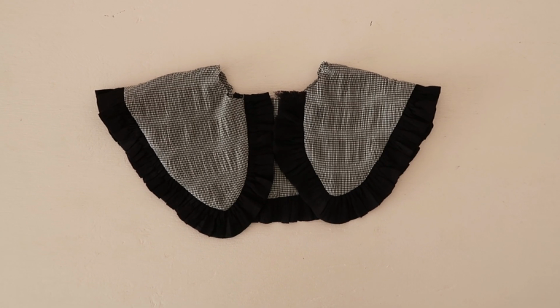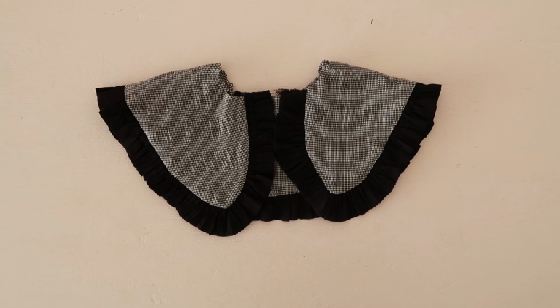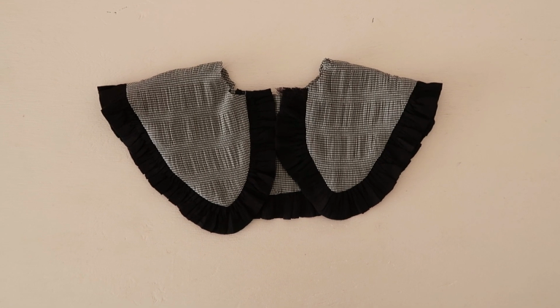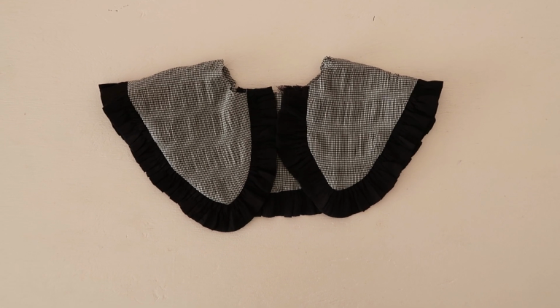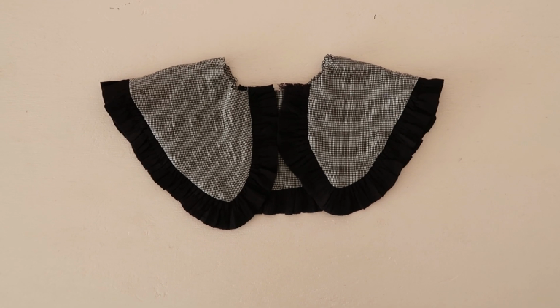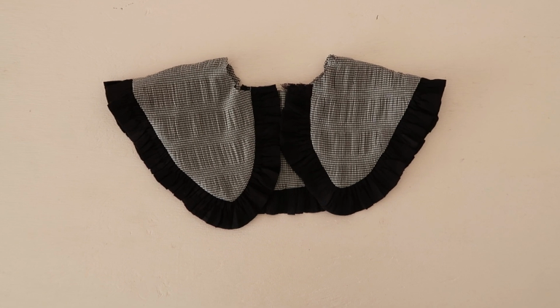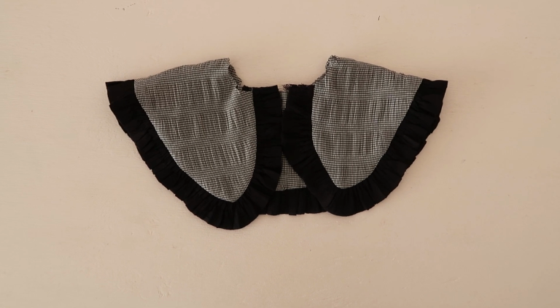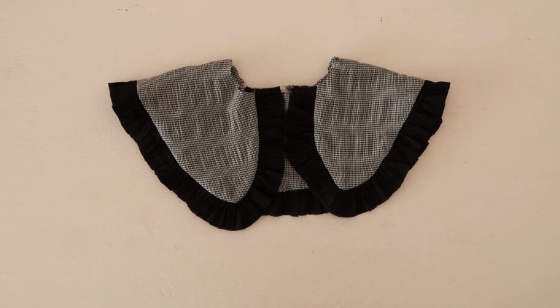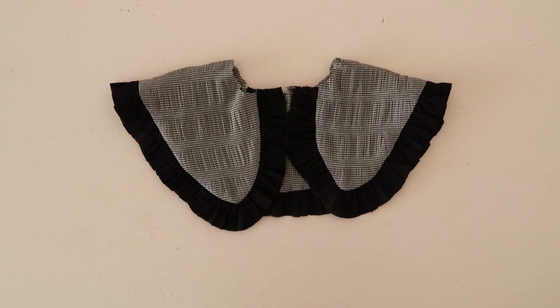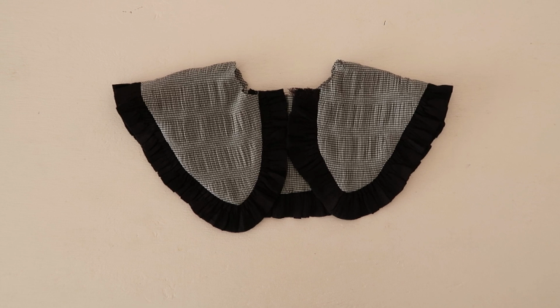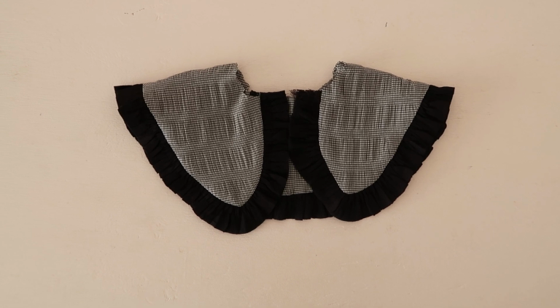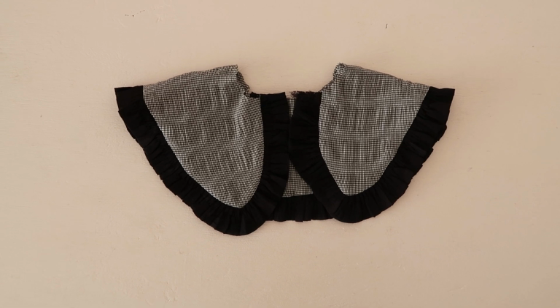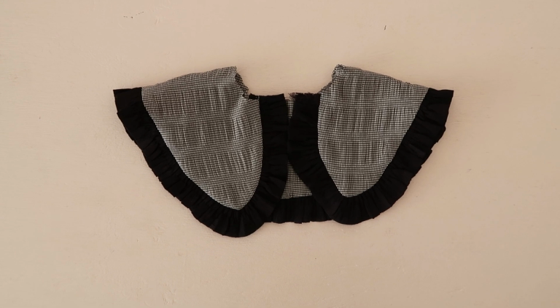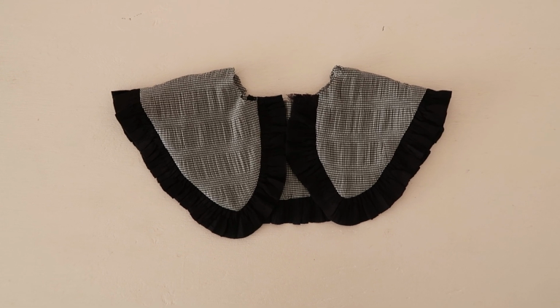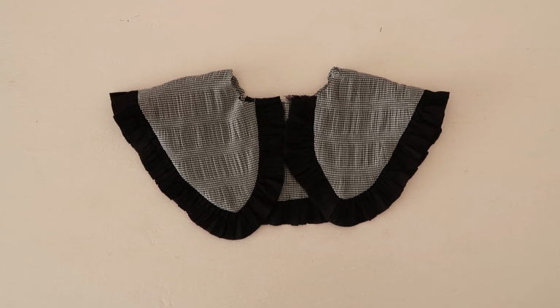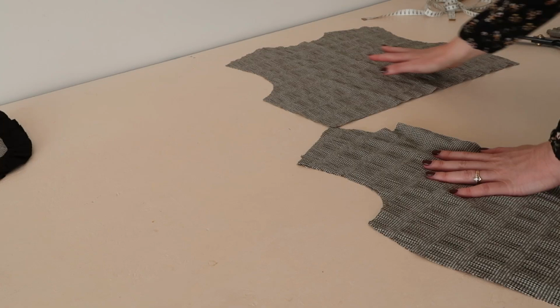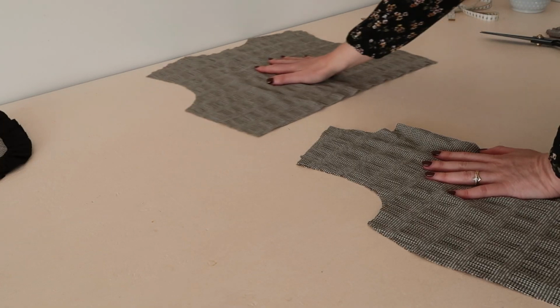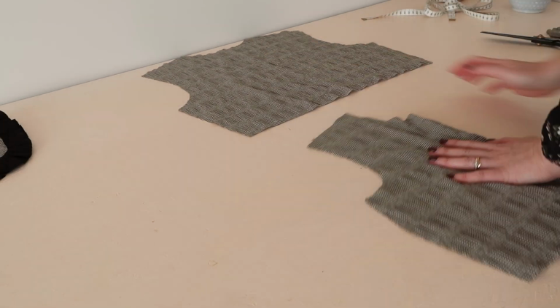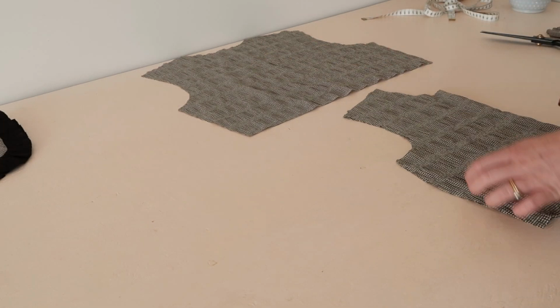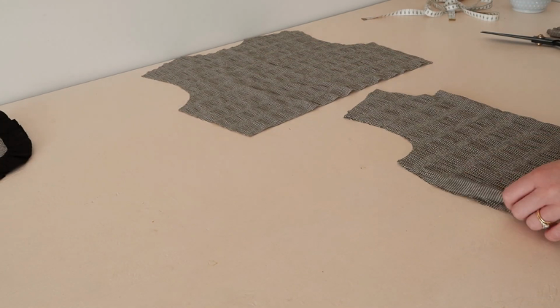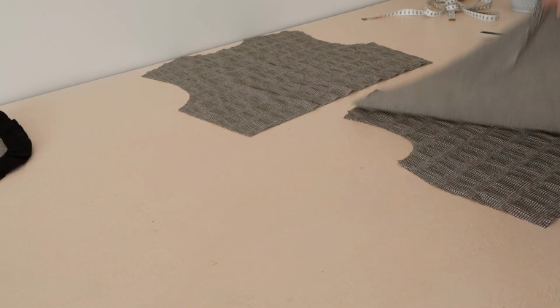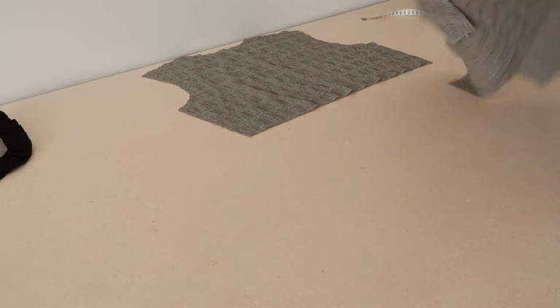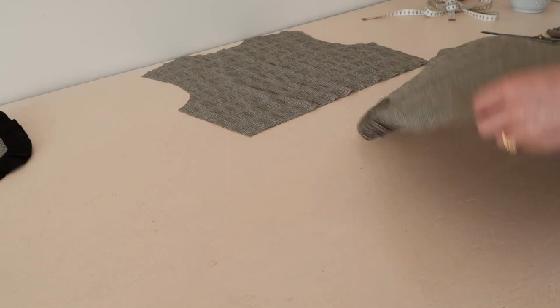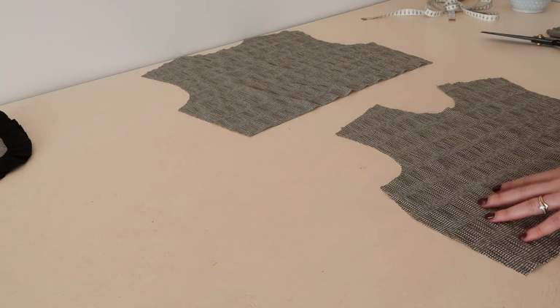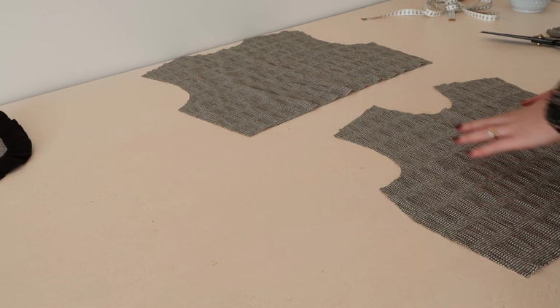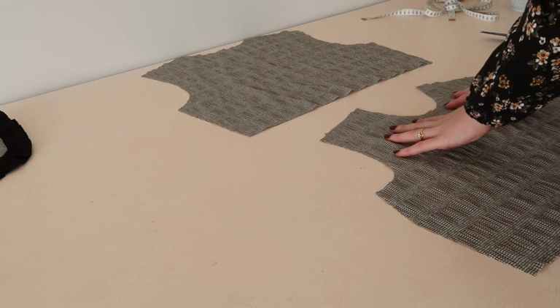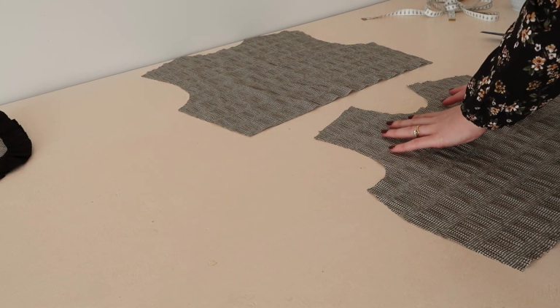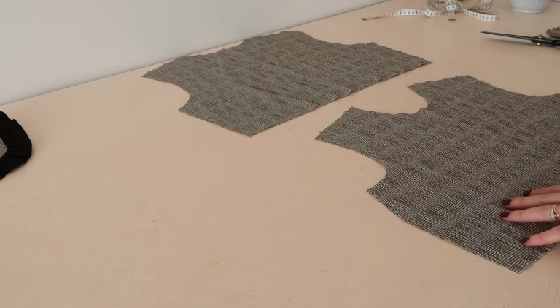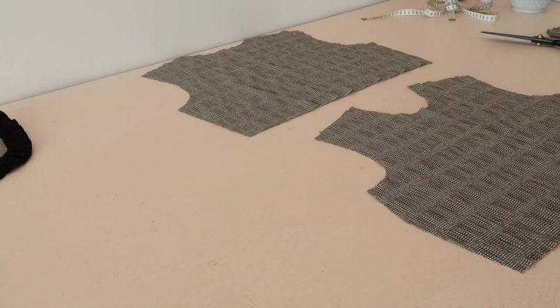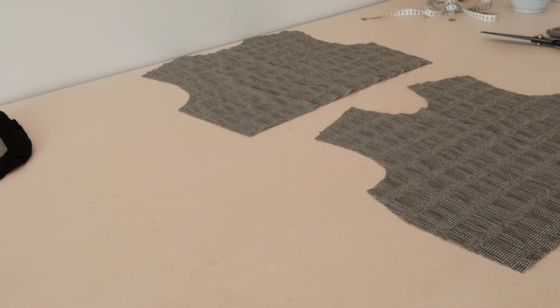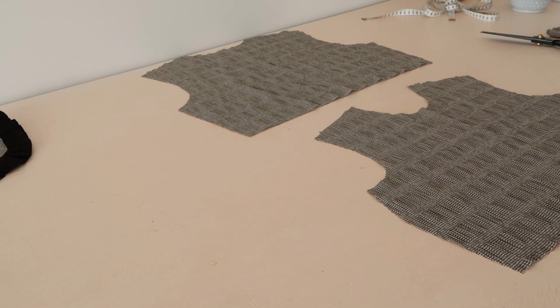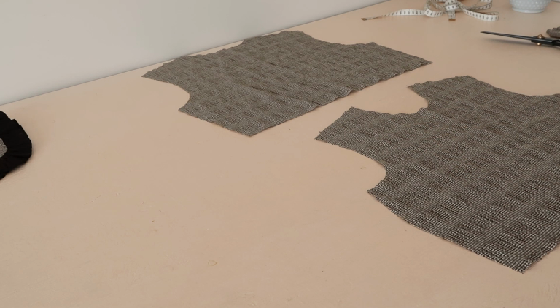Your ruffled collar should look like this. I'm going for quite an unstructured look for my collar, but you could add some interfacing to the wrong side of your collar pieces if you'd like a more structured look.